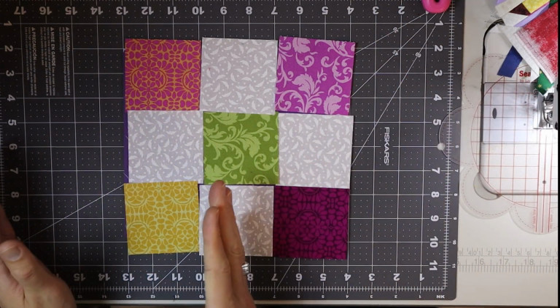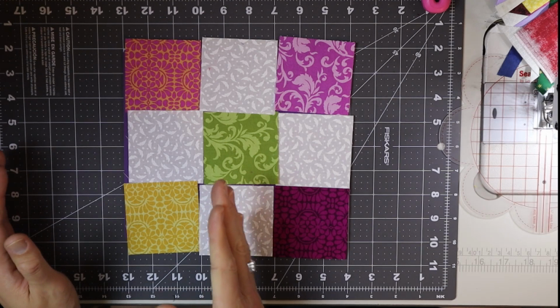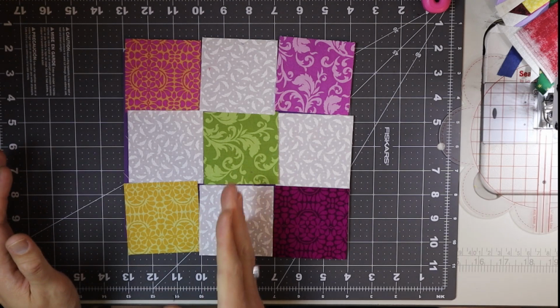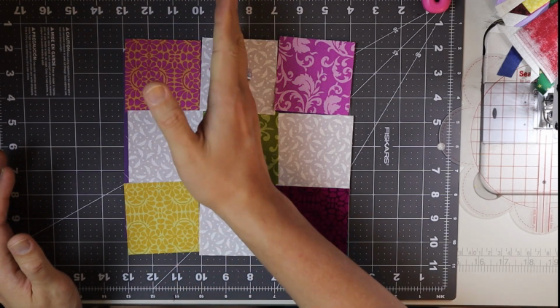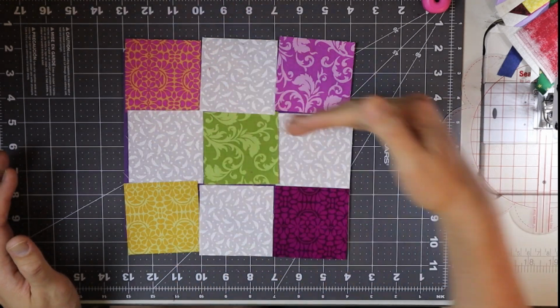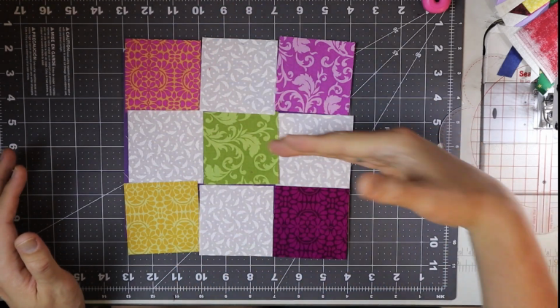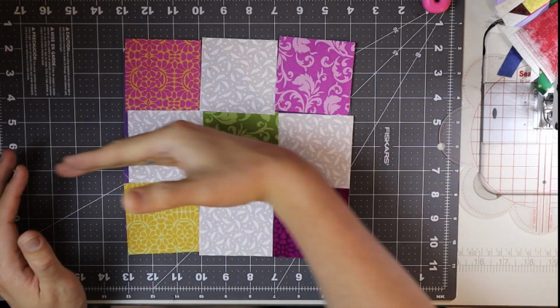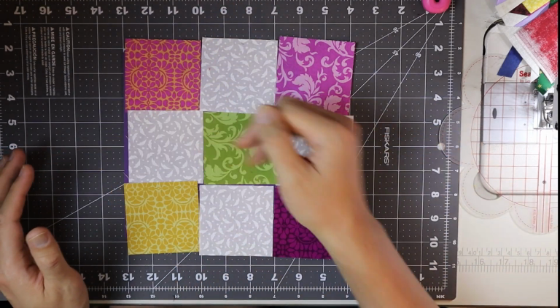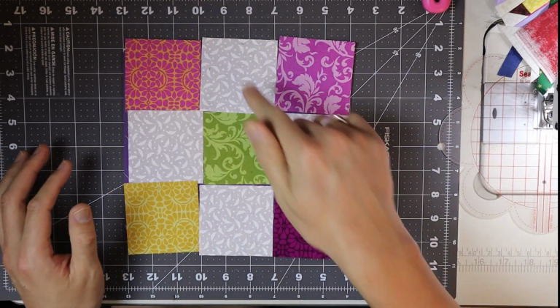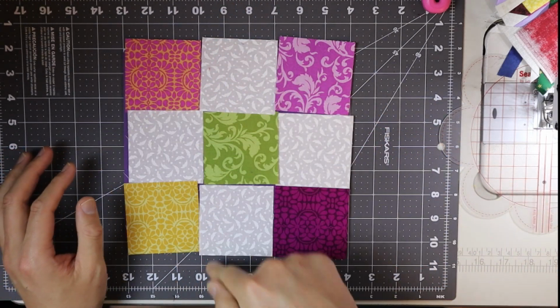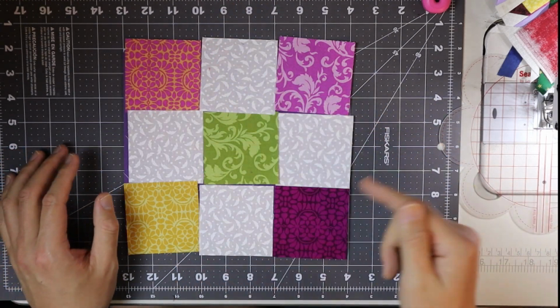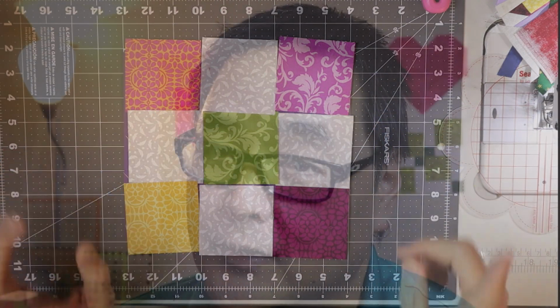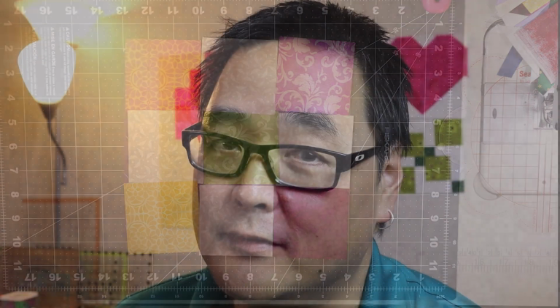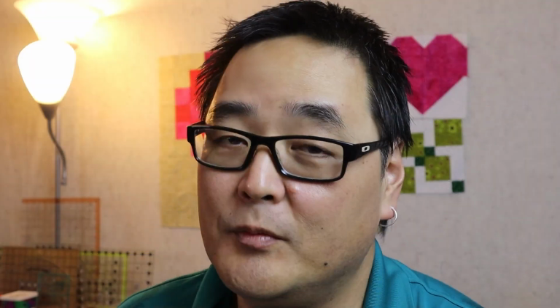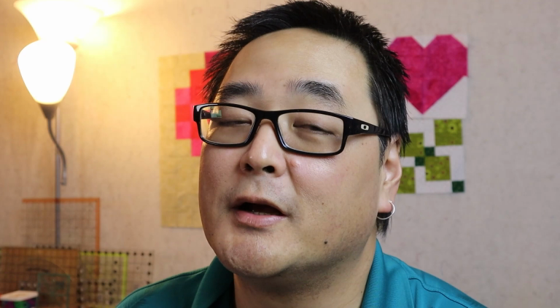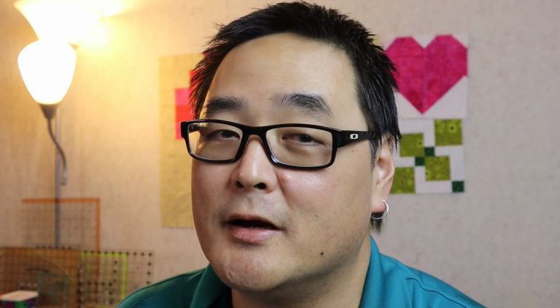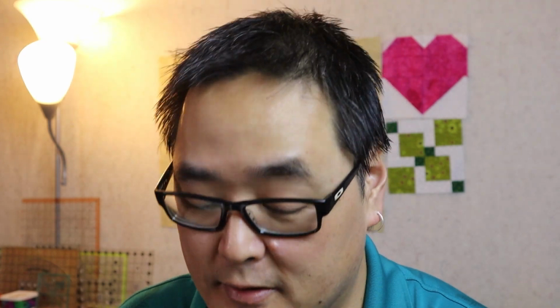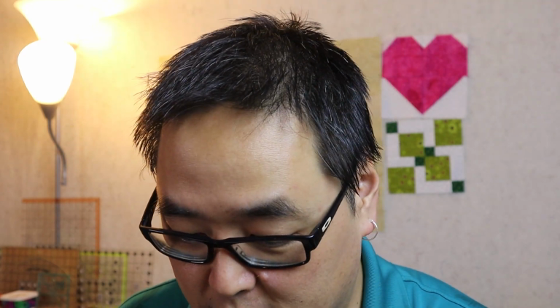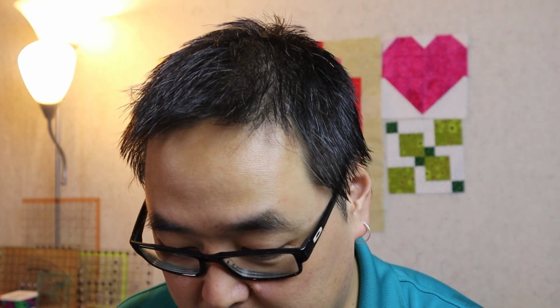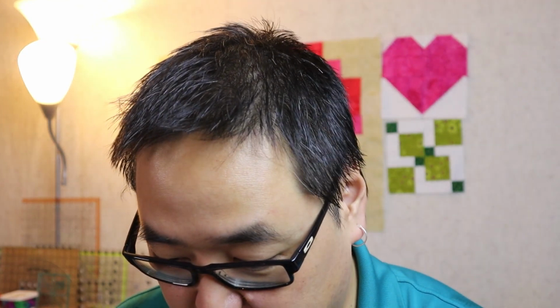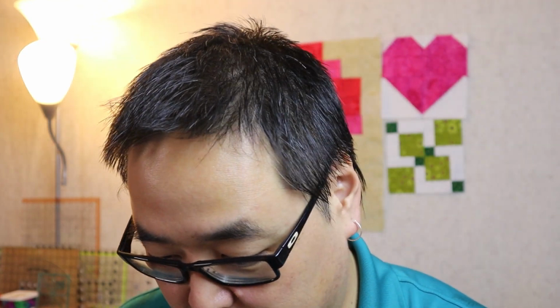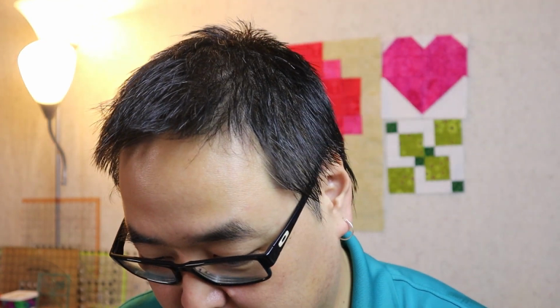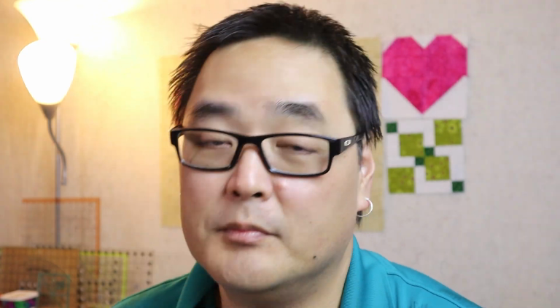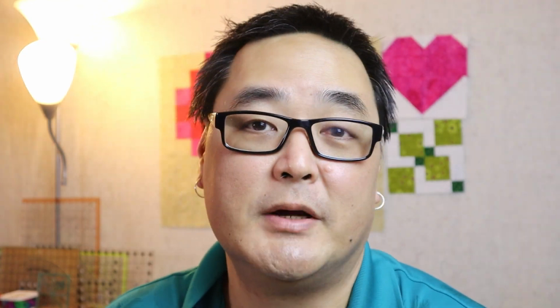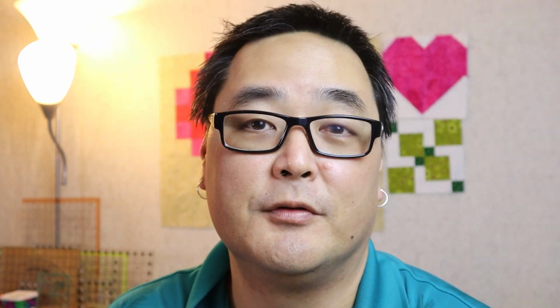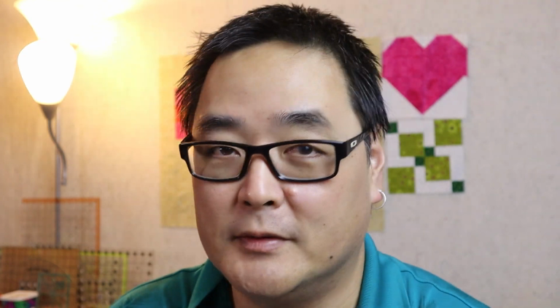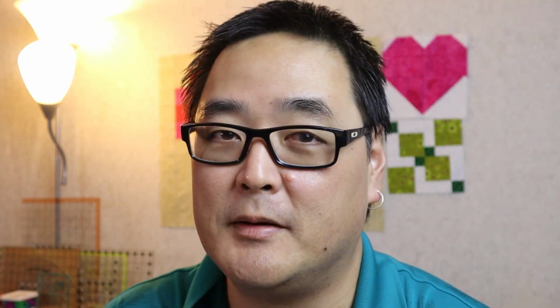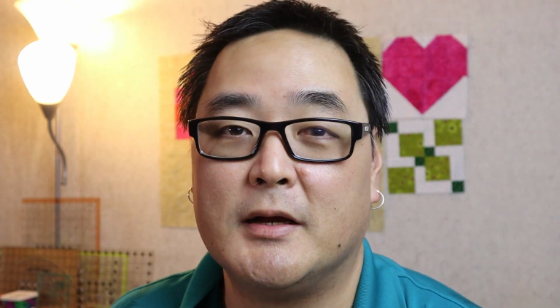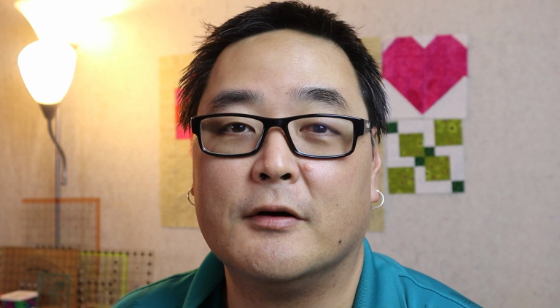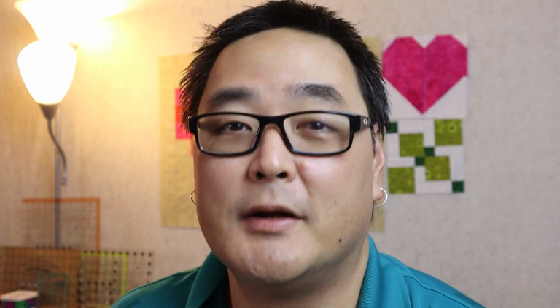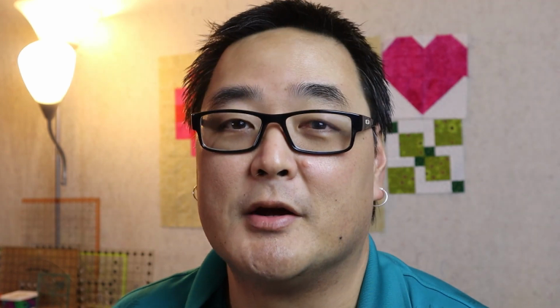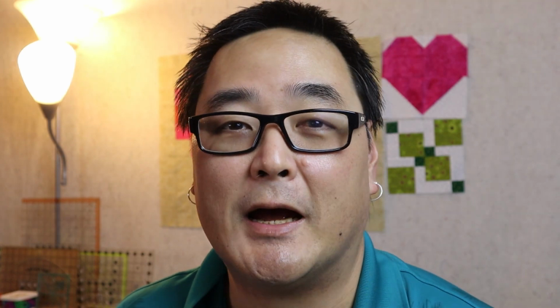Last week we cut it both vertically and horizontally right down the center. This time we're going to cut it a little bit differently. But first, let's get making our nine patch block.